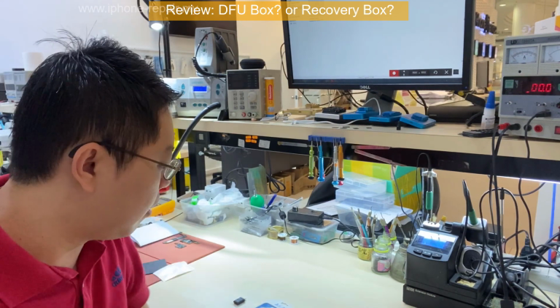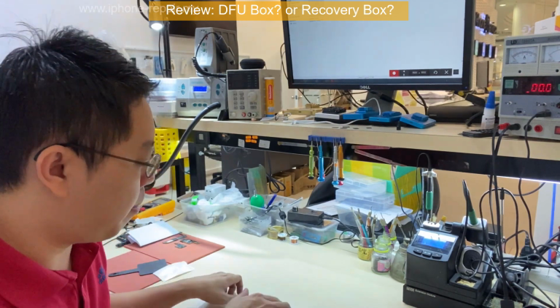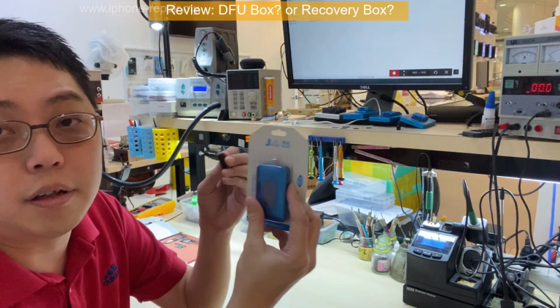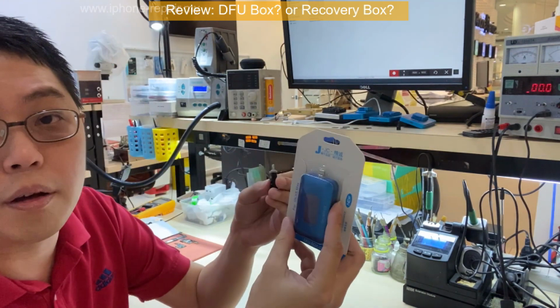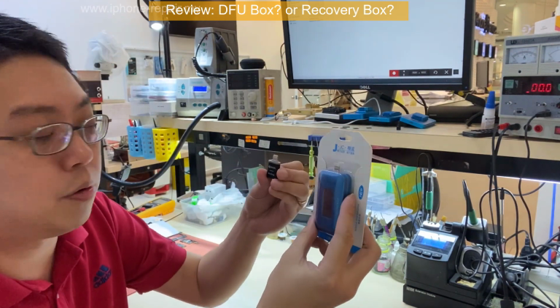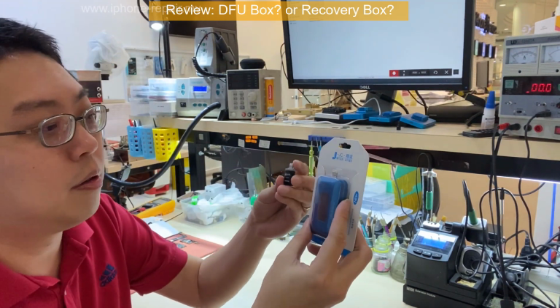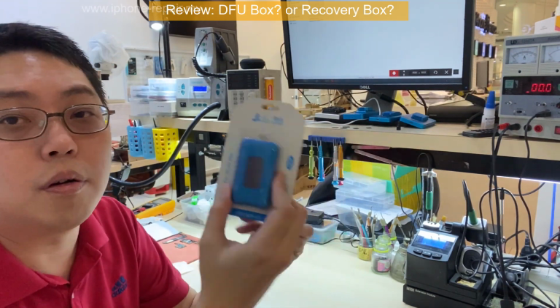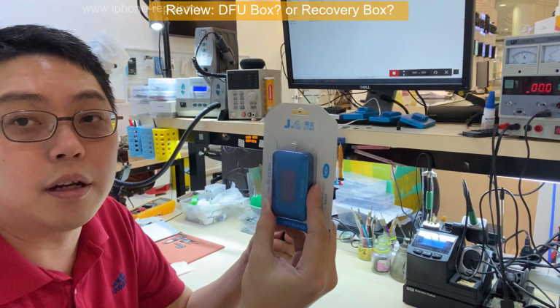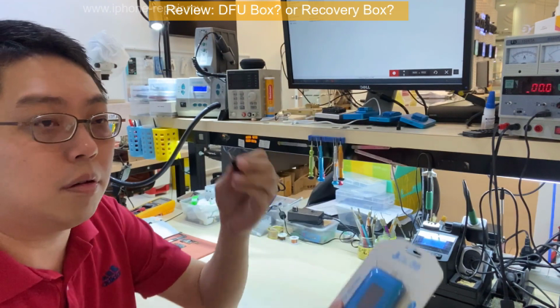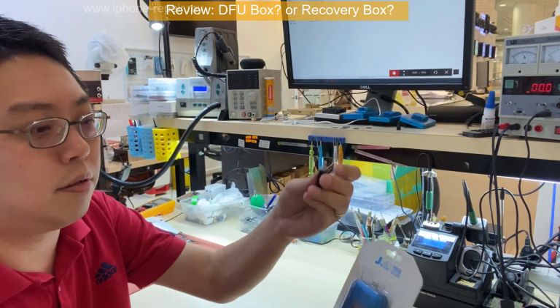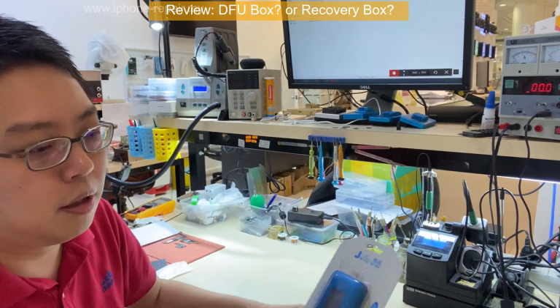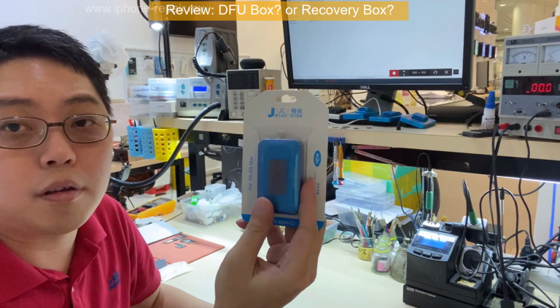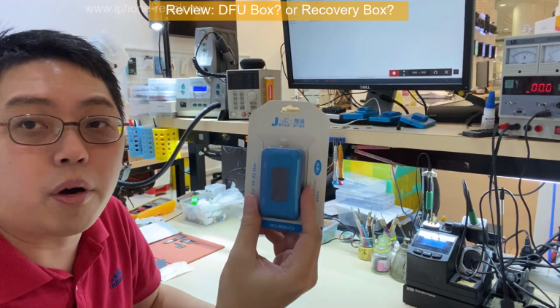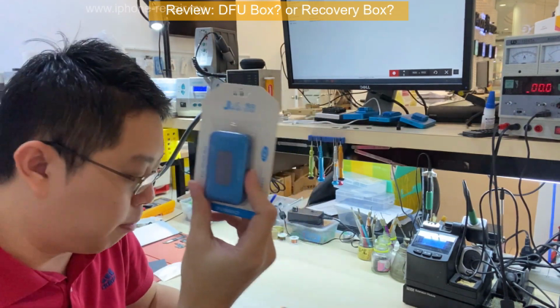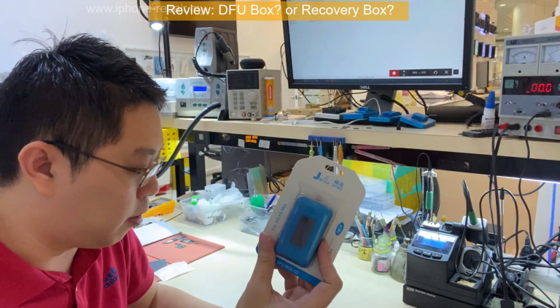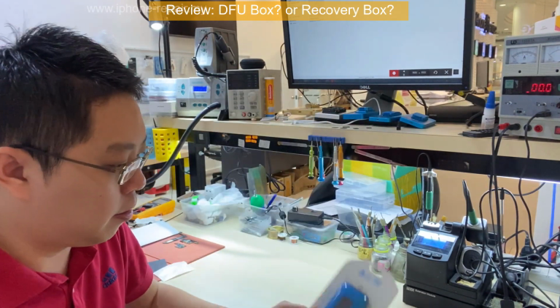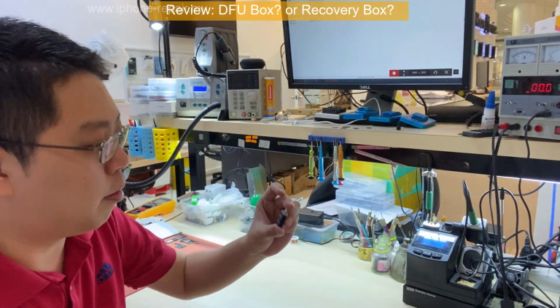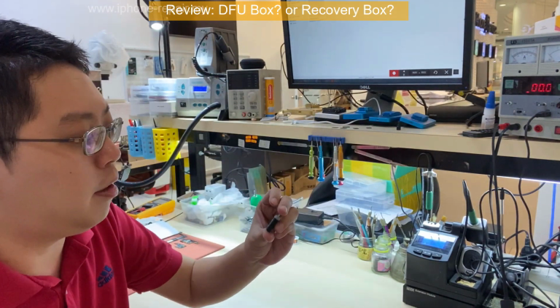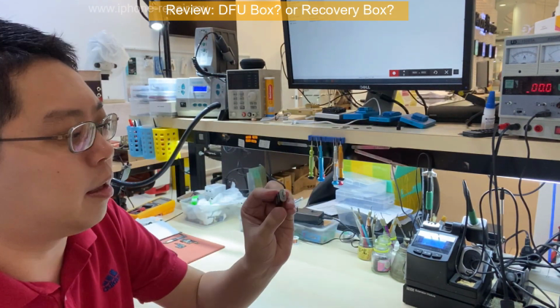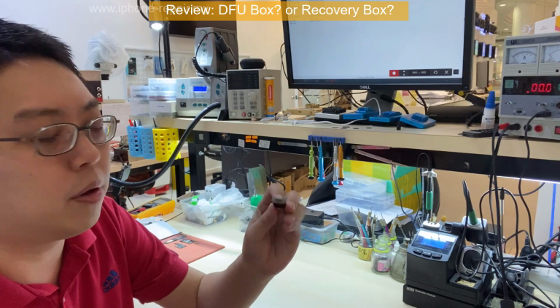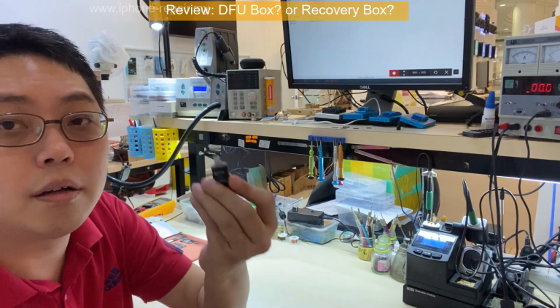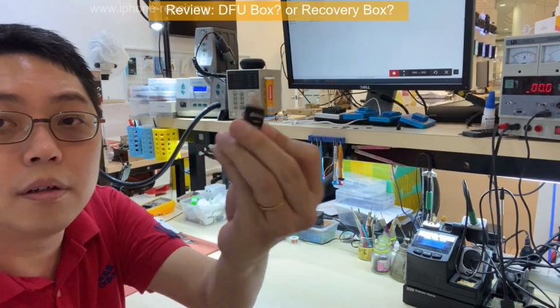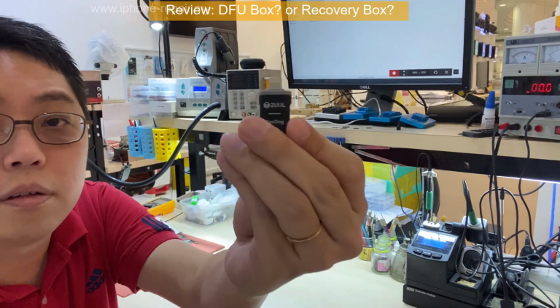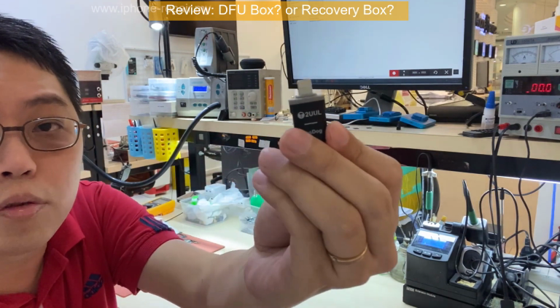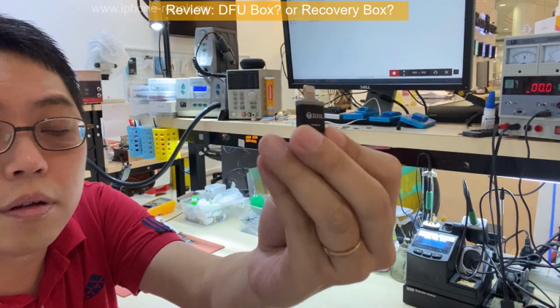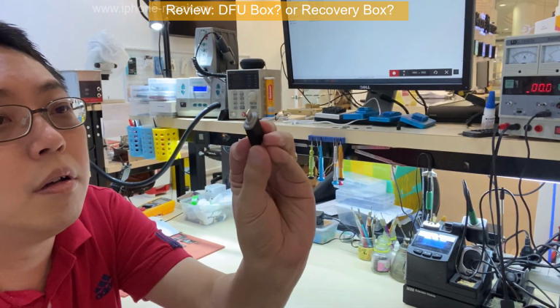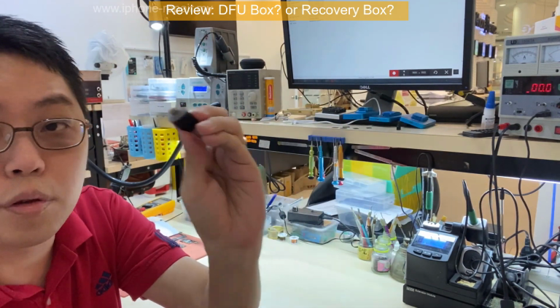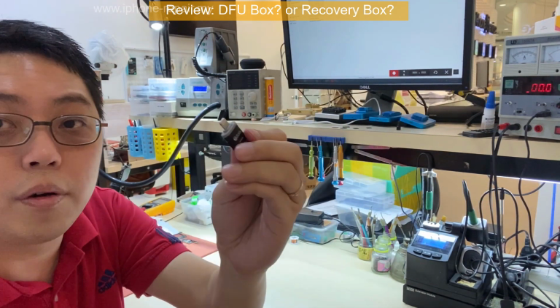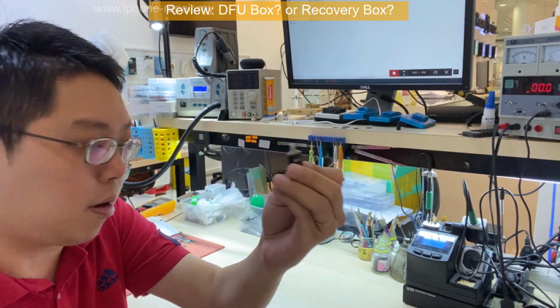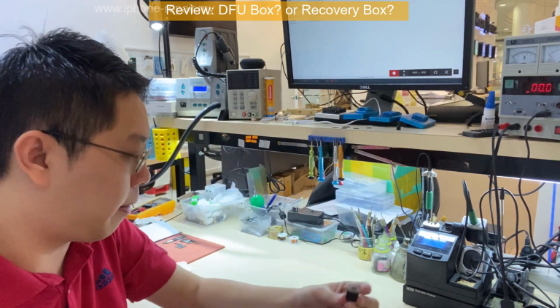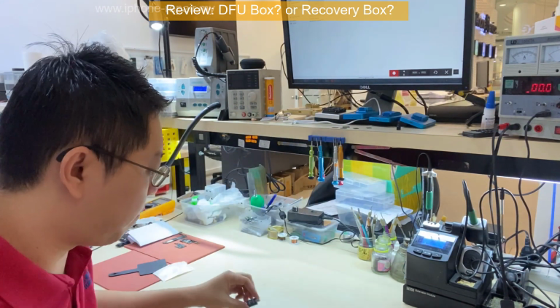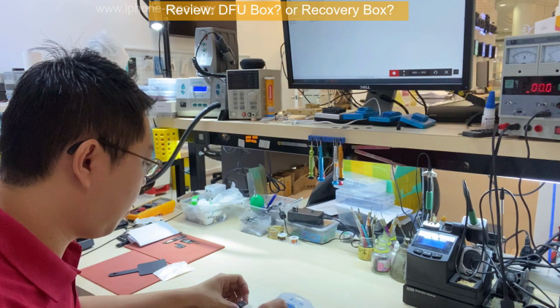But I don't like the one with a cable, because the cable can break very fast — the lifetime will be short. So I prefer these kinds of tools without a cable. Either this or this. This one I bought a few months ago, and recently there's a new product — this one is small and compact.